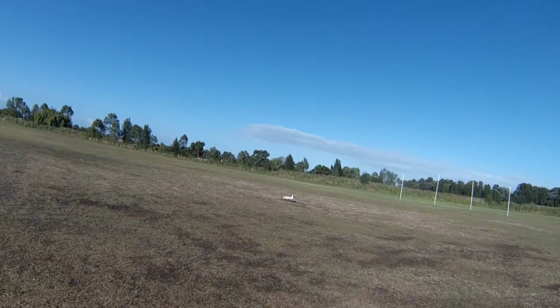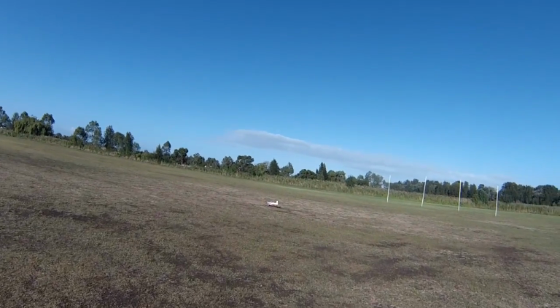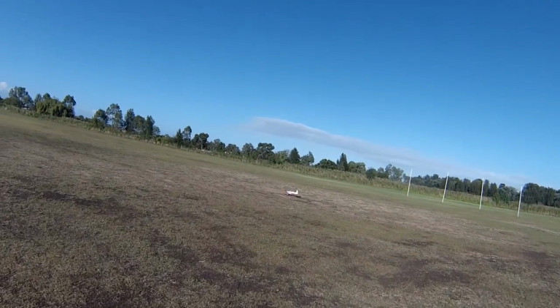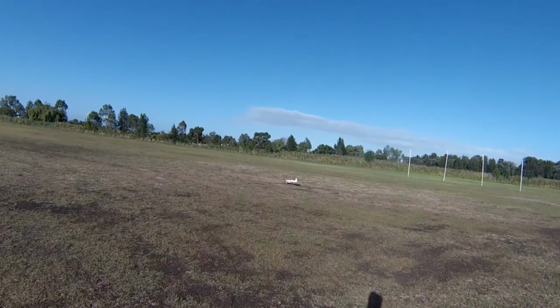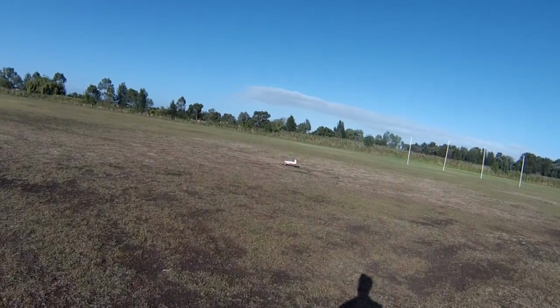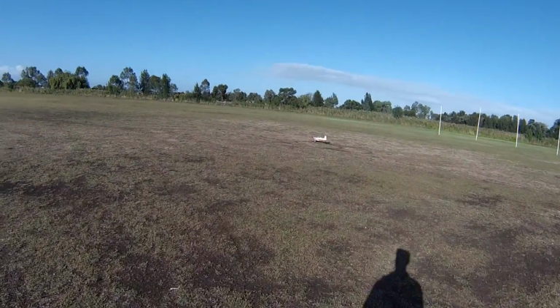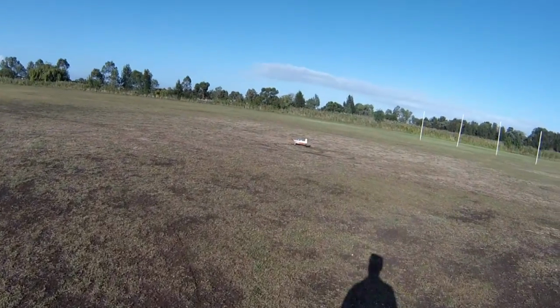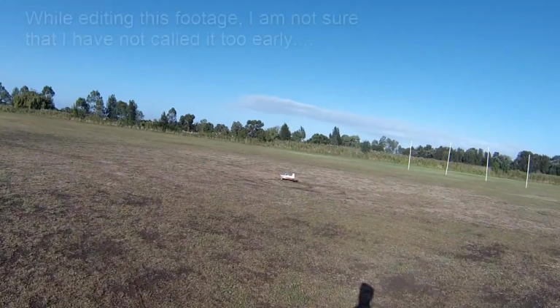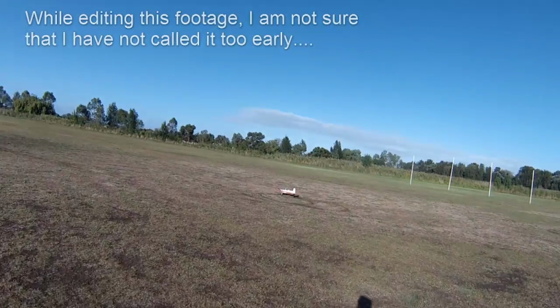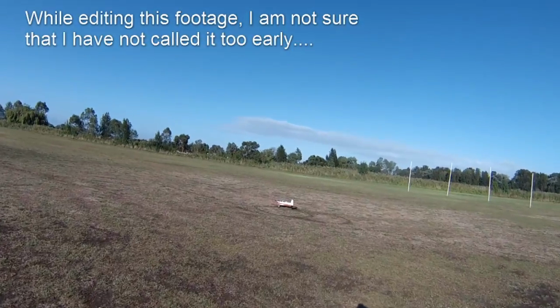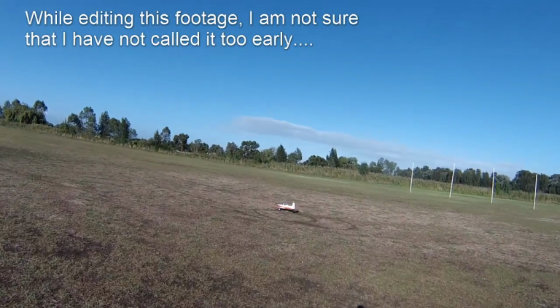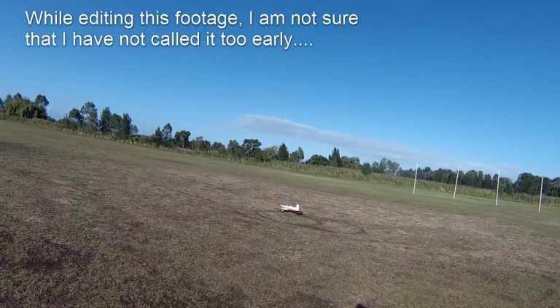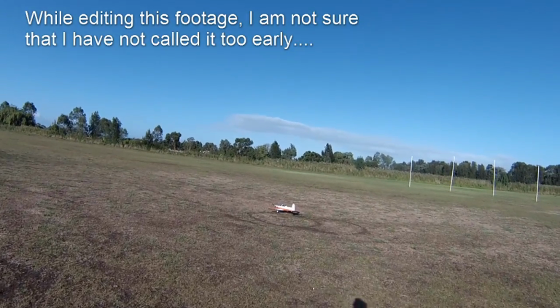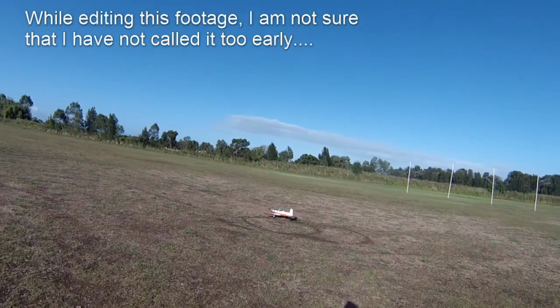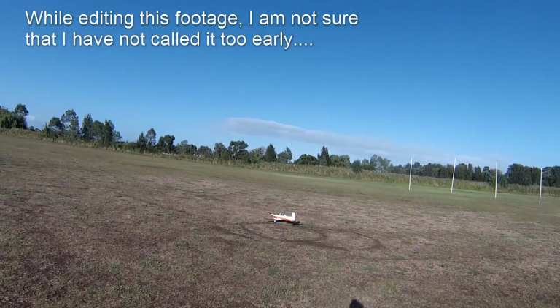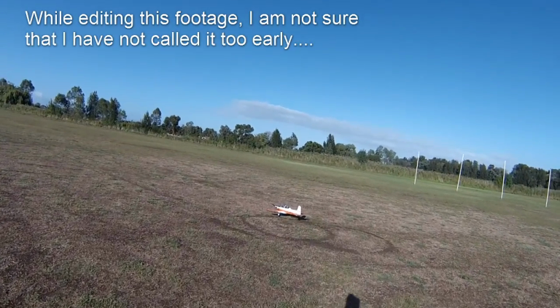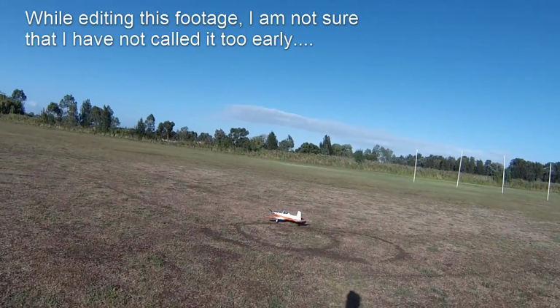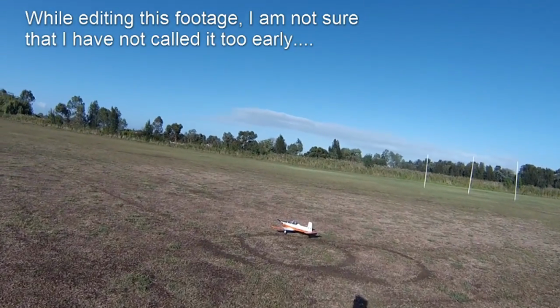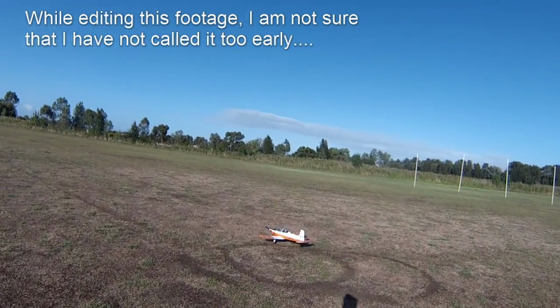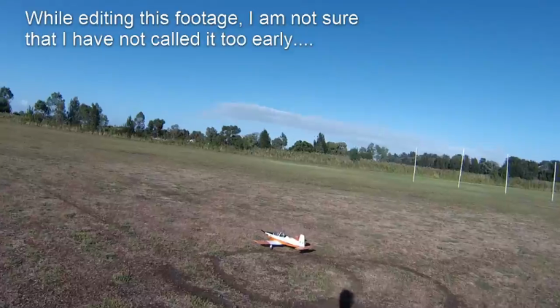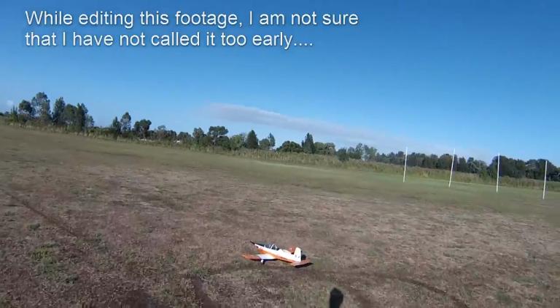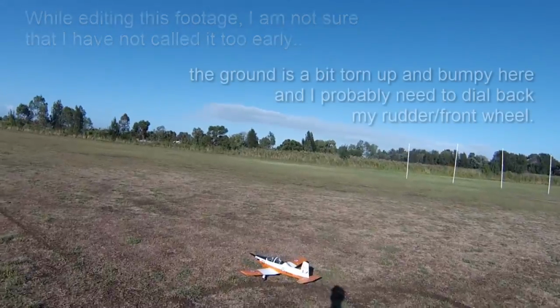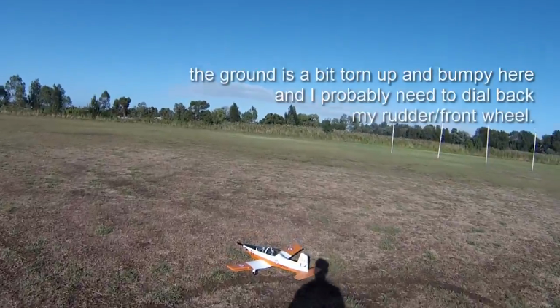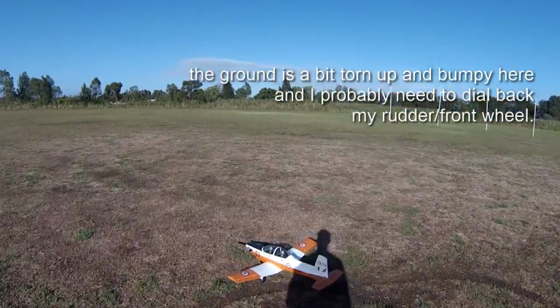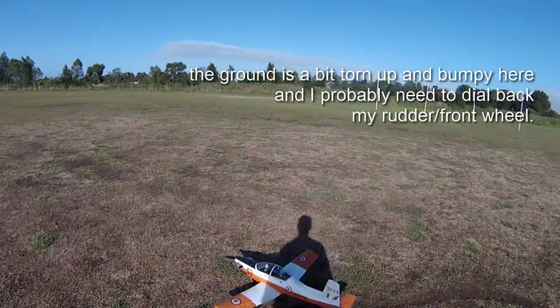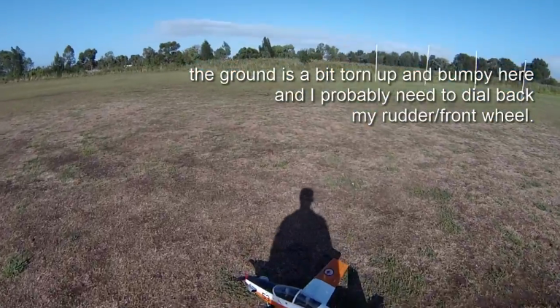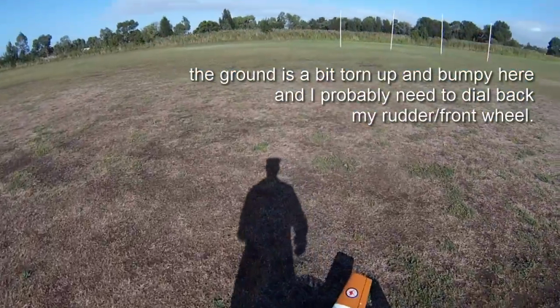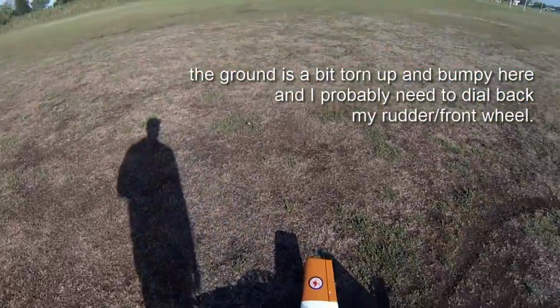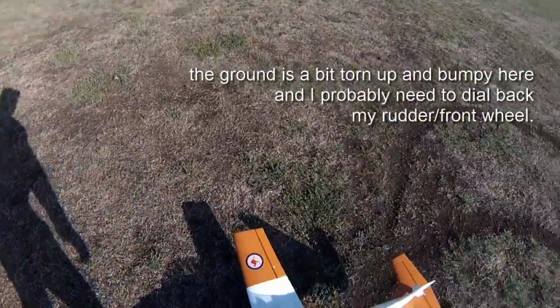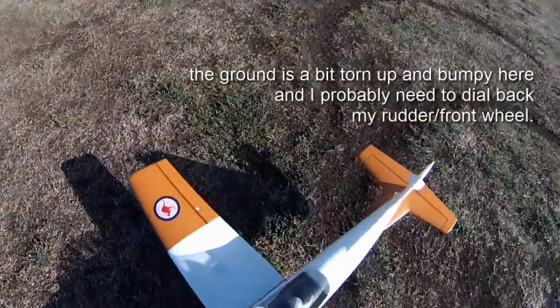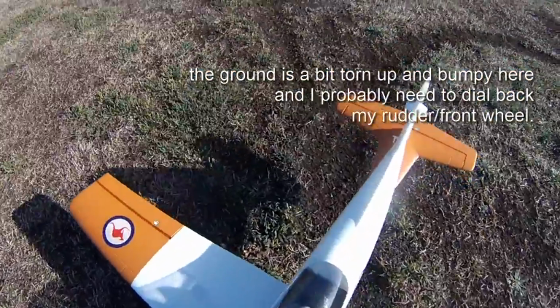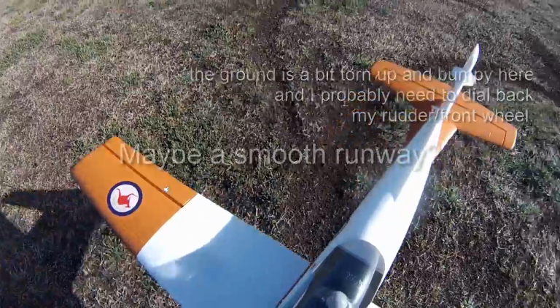I think the three-cell experiment is finished — I'd probably call that a failure, at least on this motor.